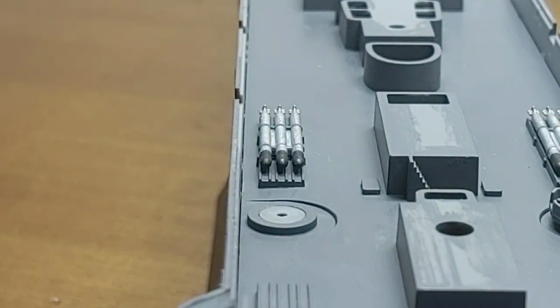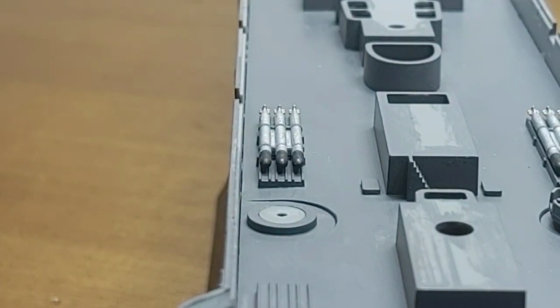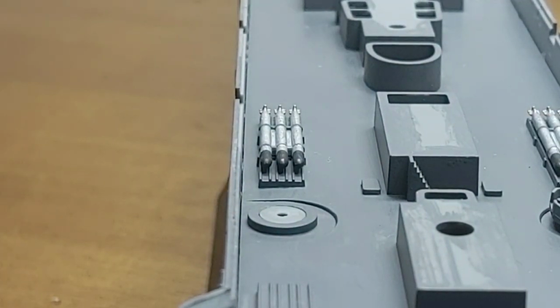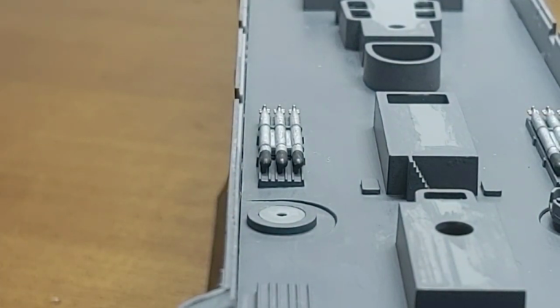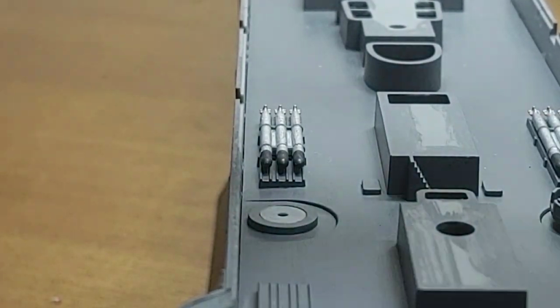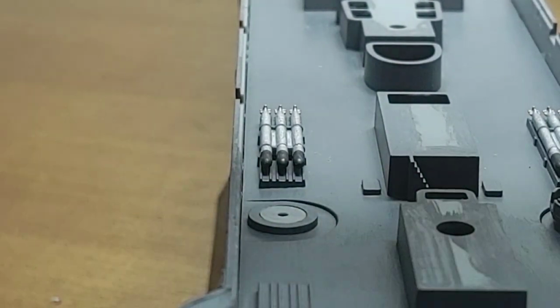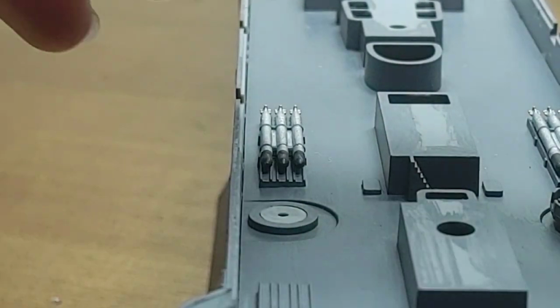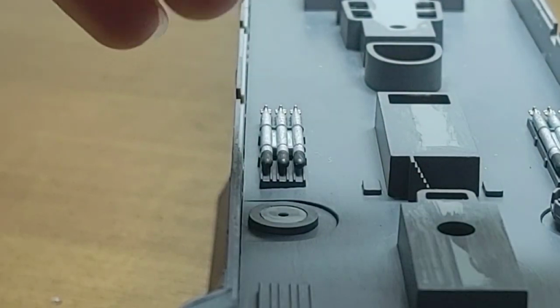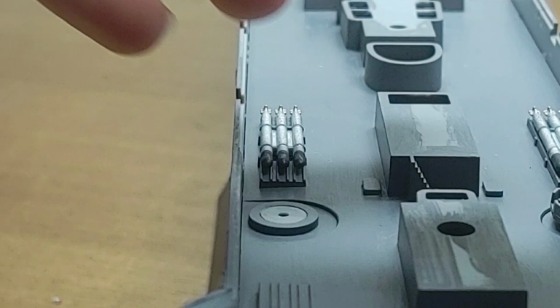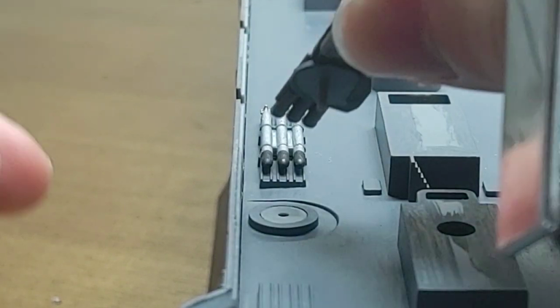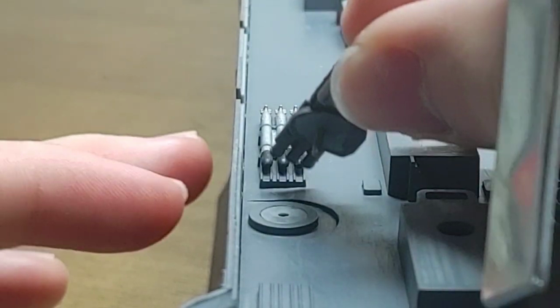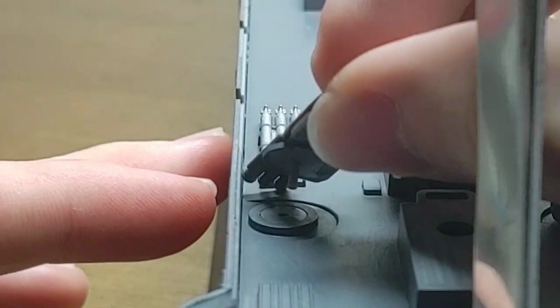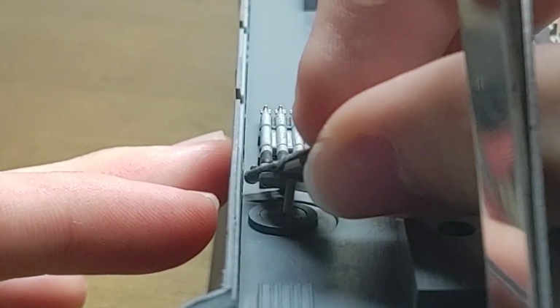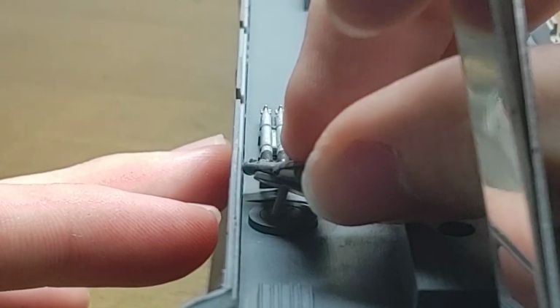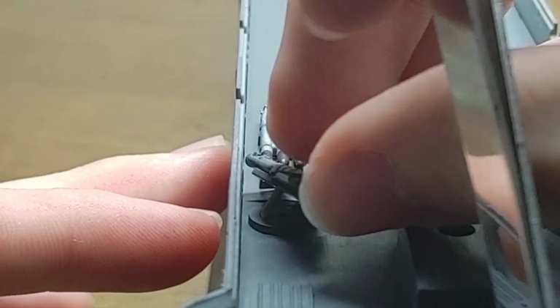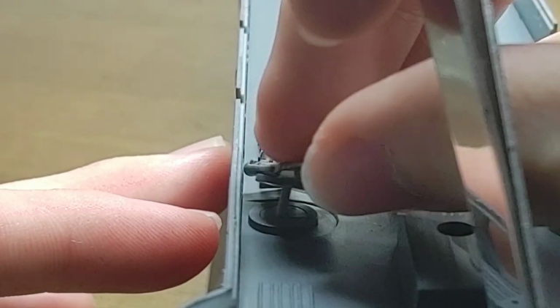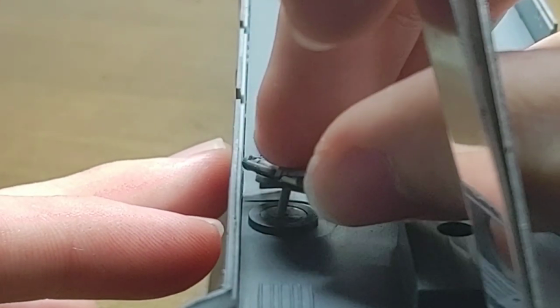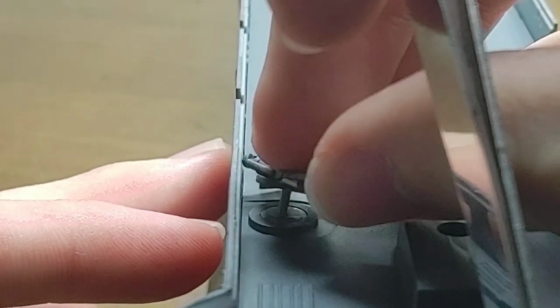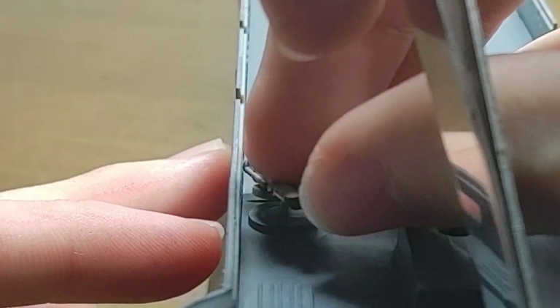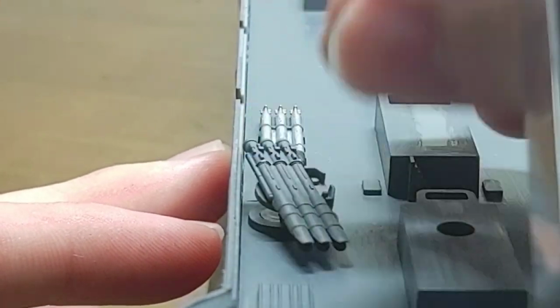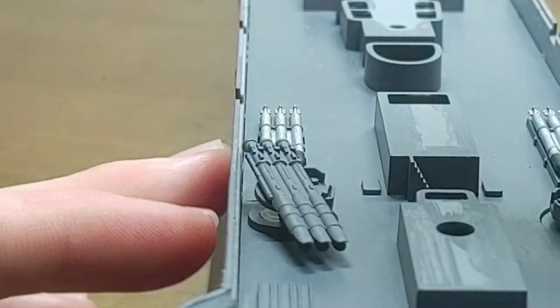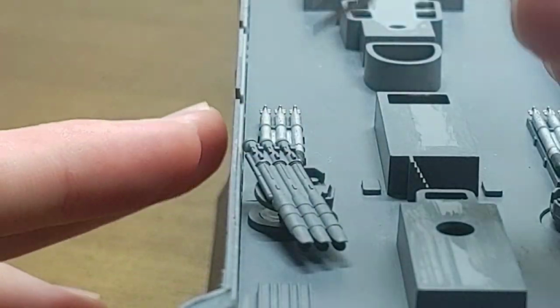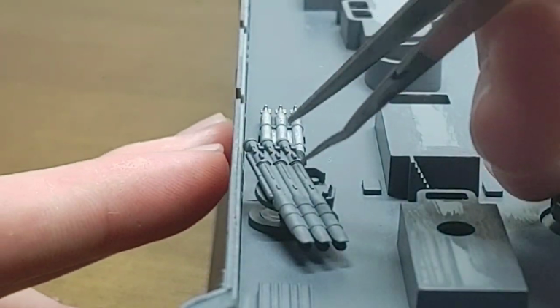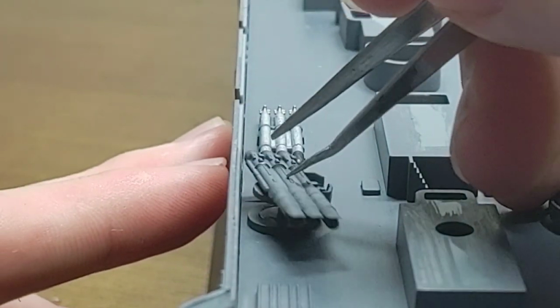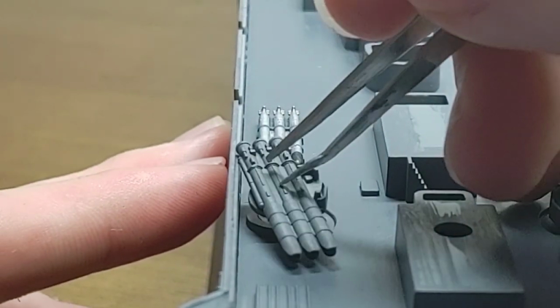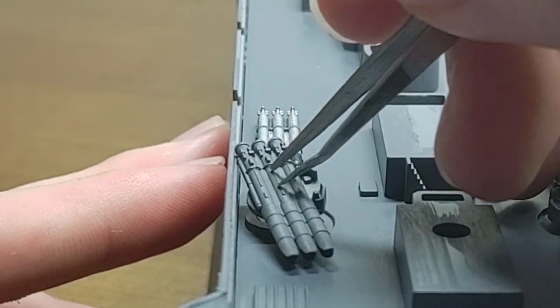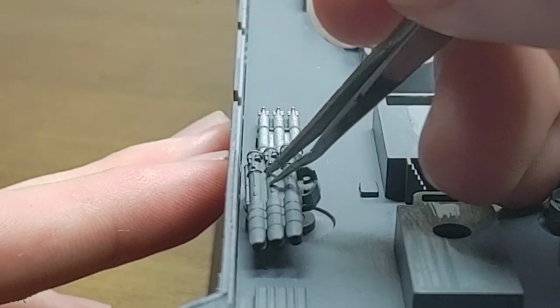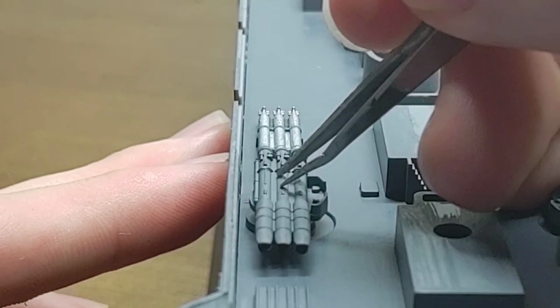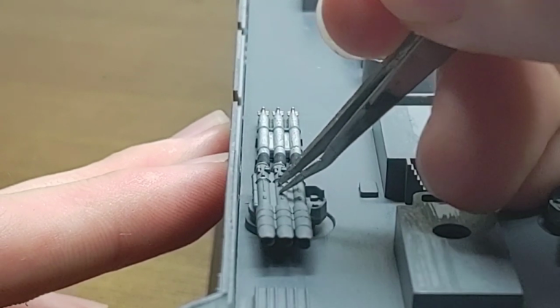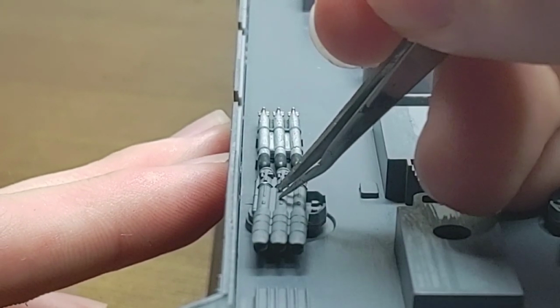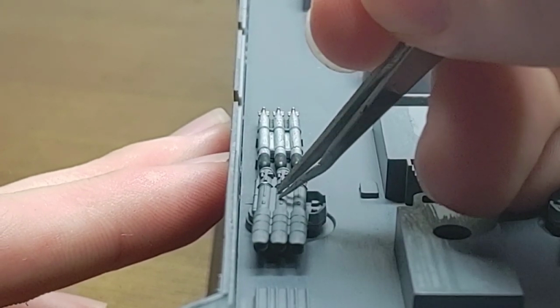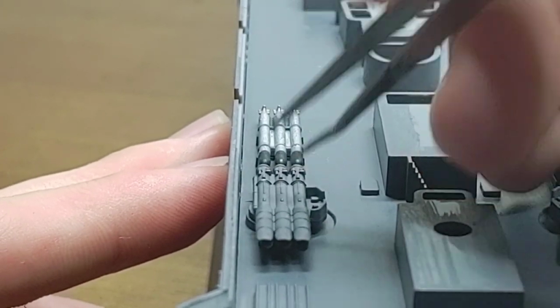As is common with Tamiya kits that have rotating parts, it is on a poly-cap system. This means the torpedo tubes can be rotated to any position the builder wishes.